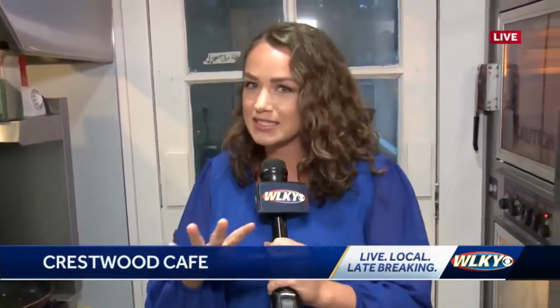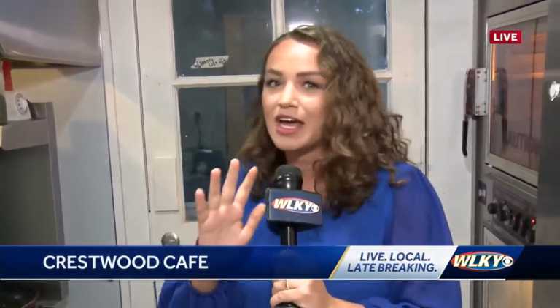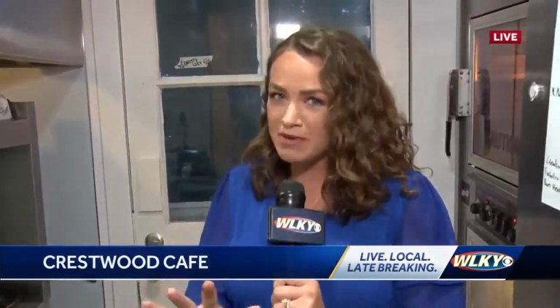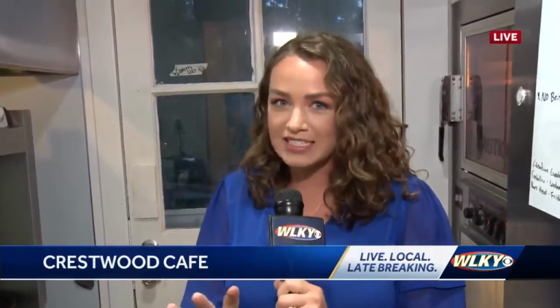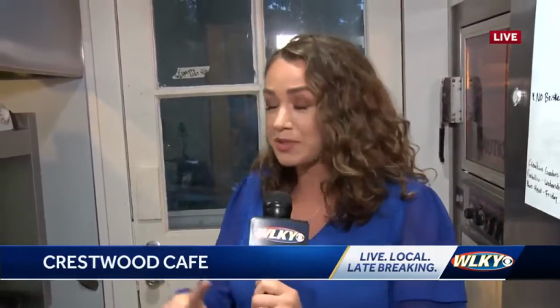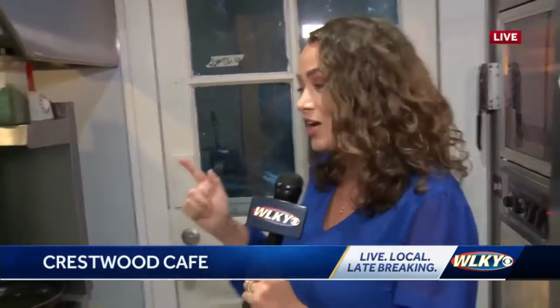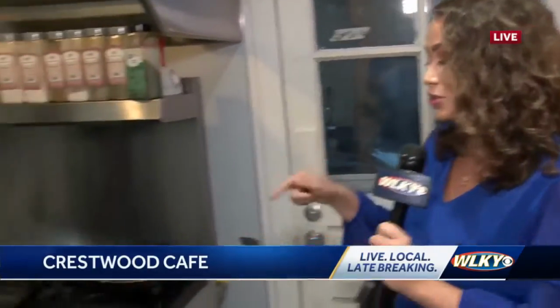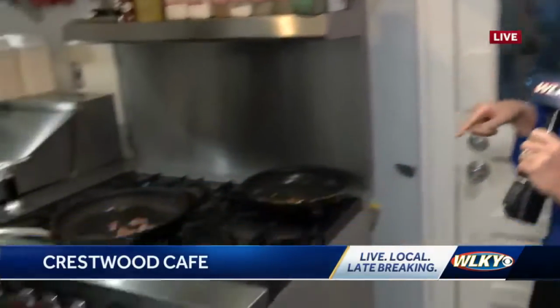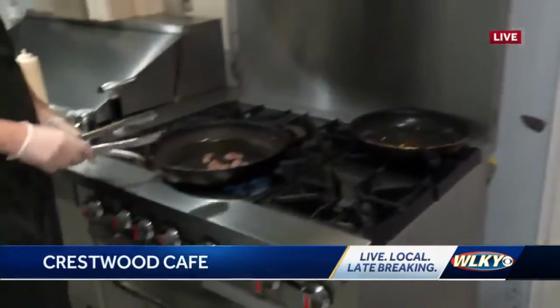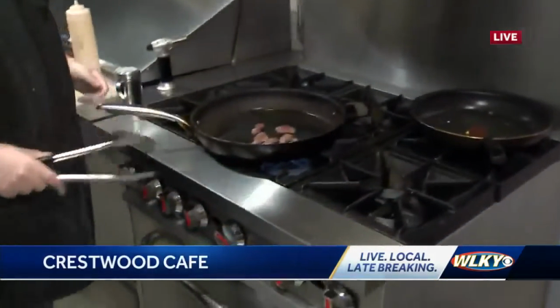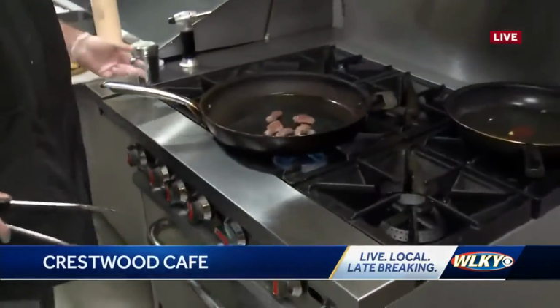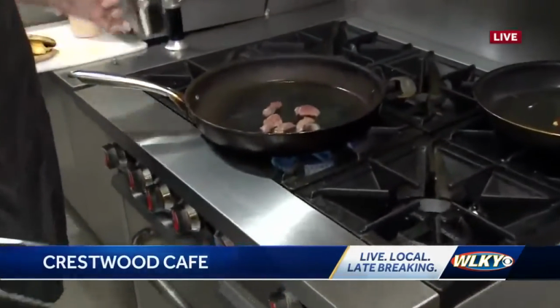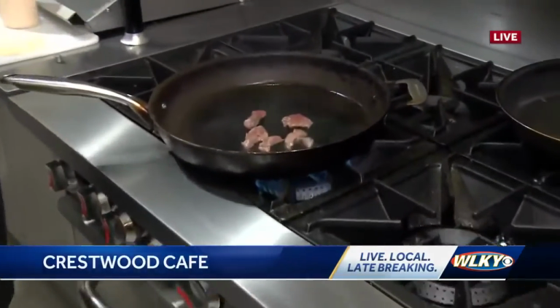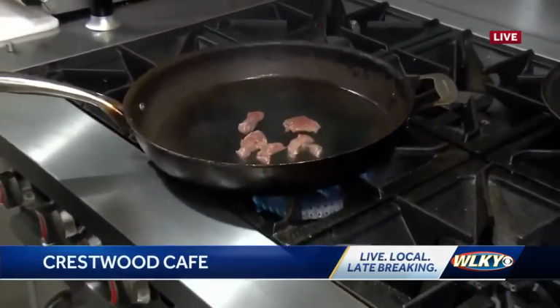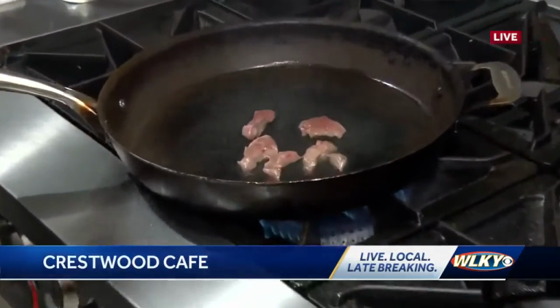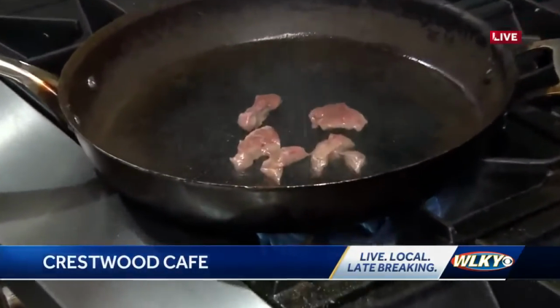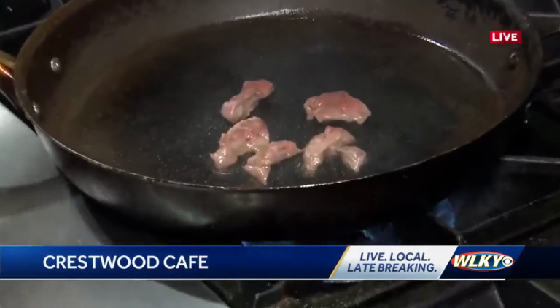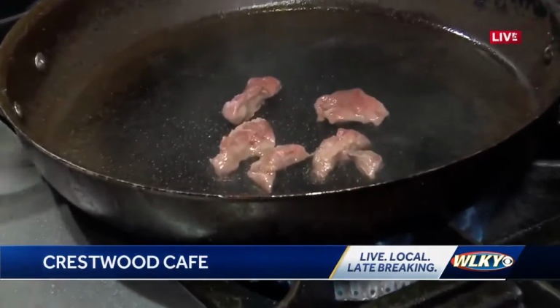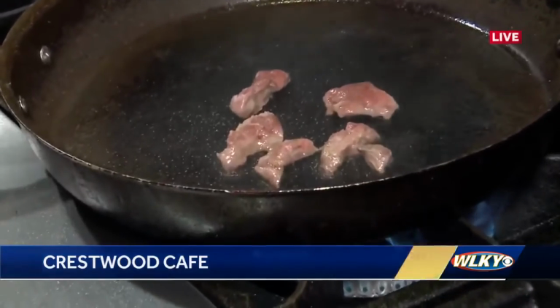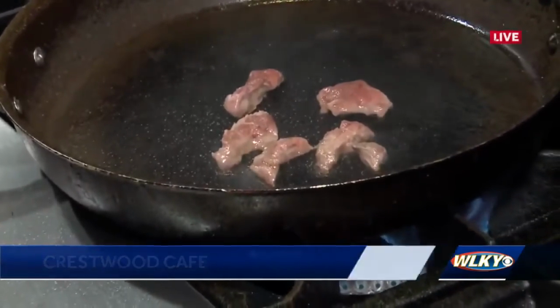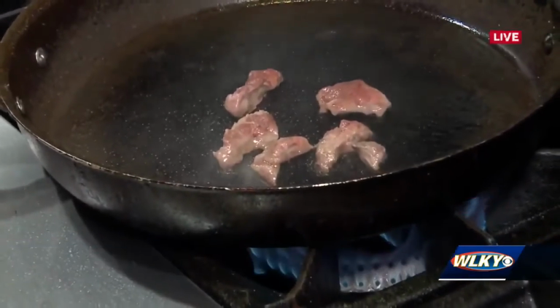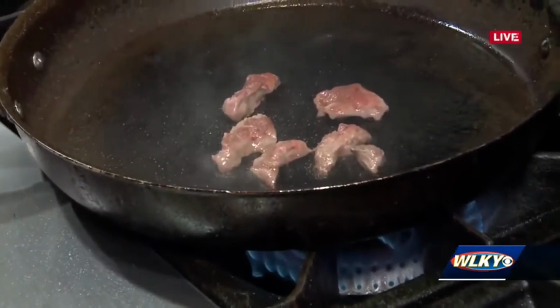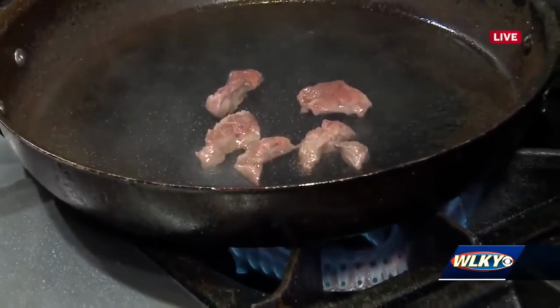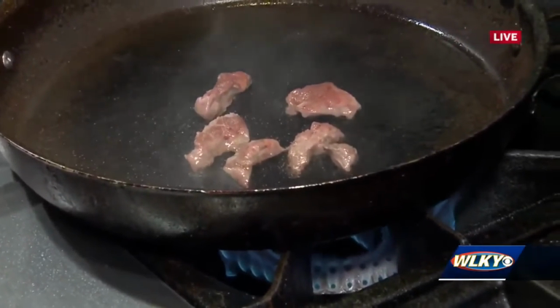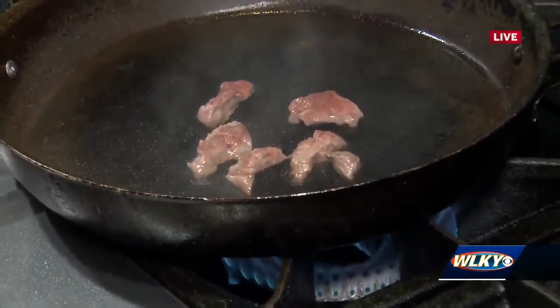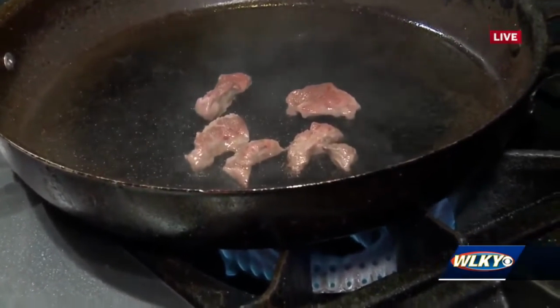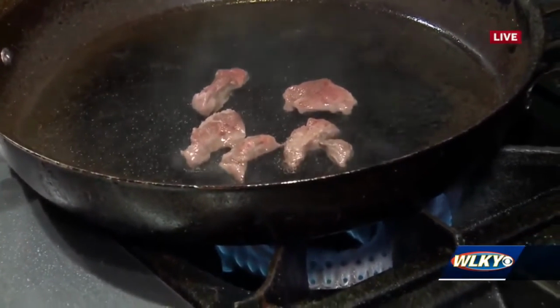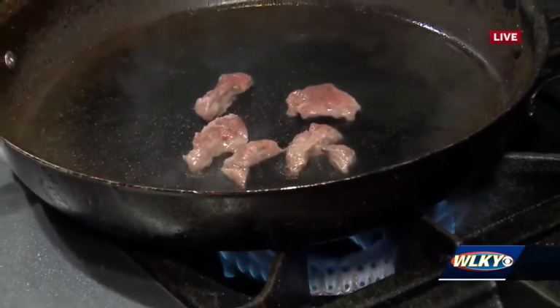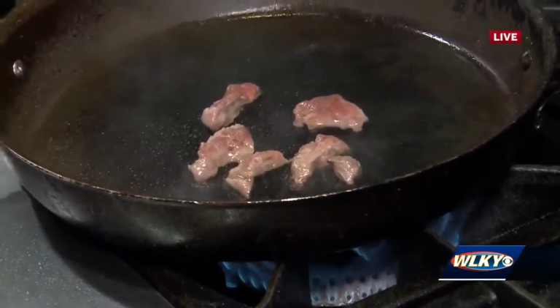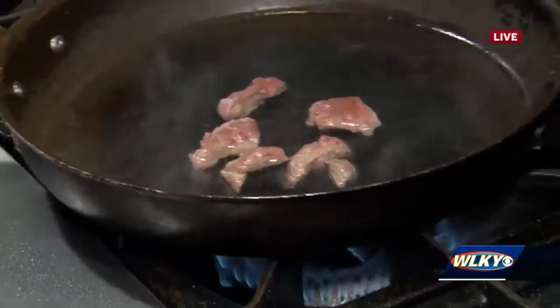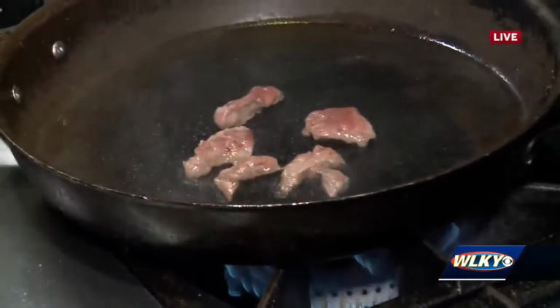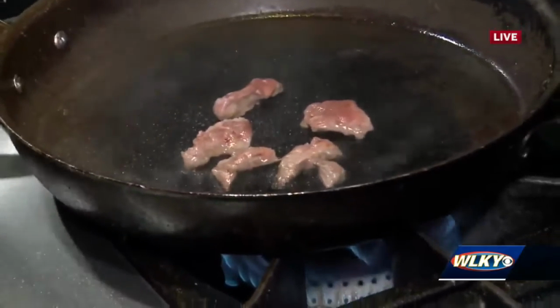Now listen, it may be fast casual, but the stuff is good quality. I'm looking at some really good-looking steak cooking right now. This is from Fox Hollow Farm — locally, grass-fed, sourced beef, just right at the road from us.